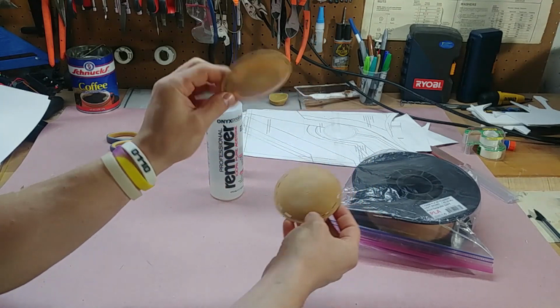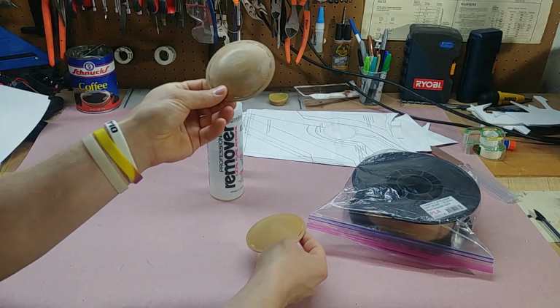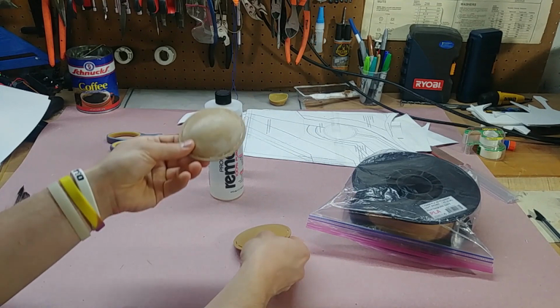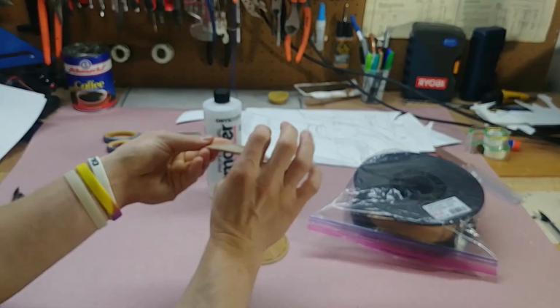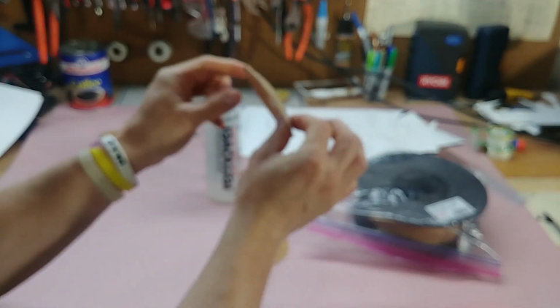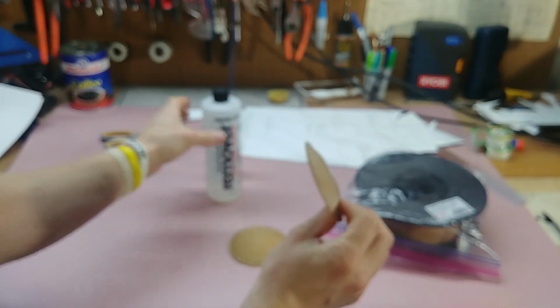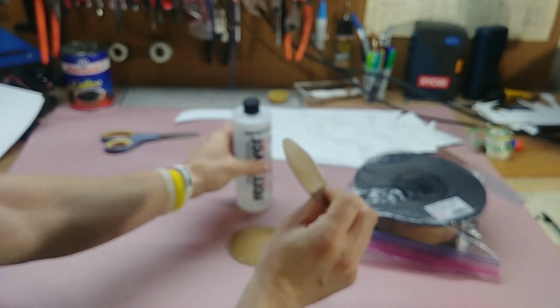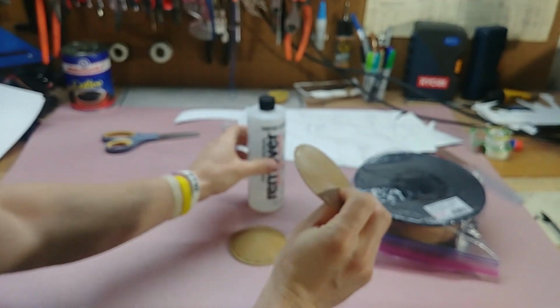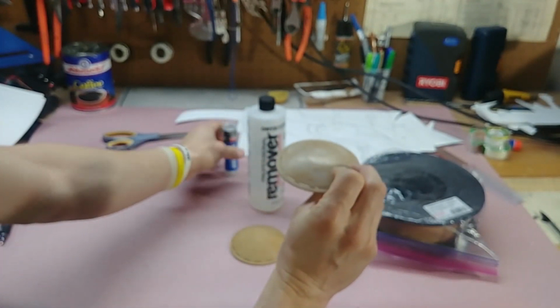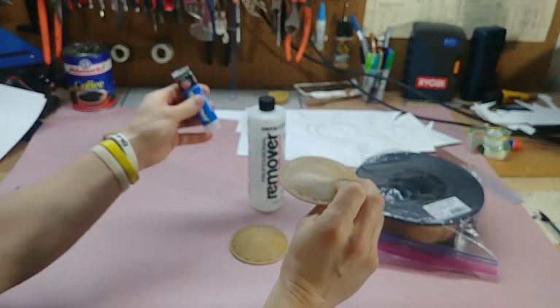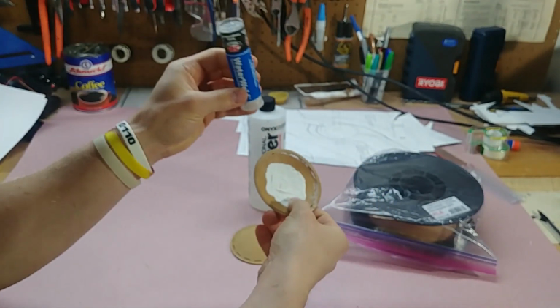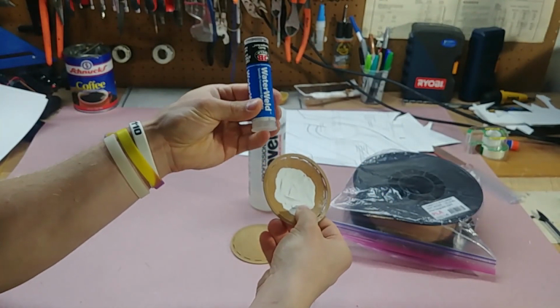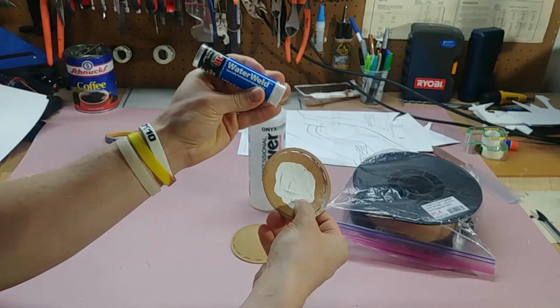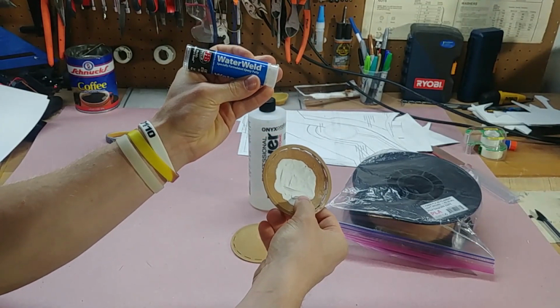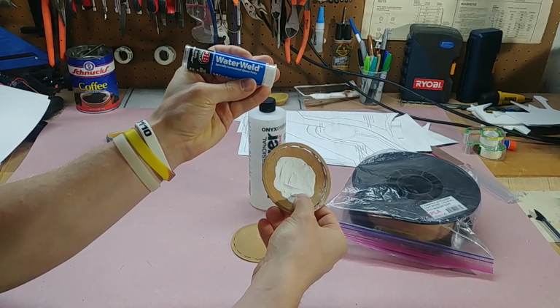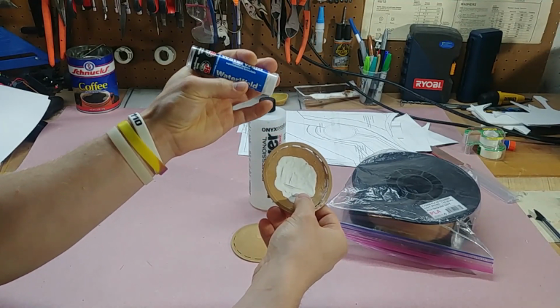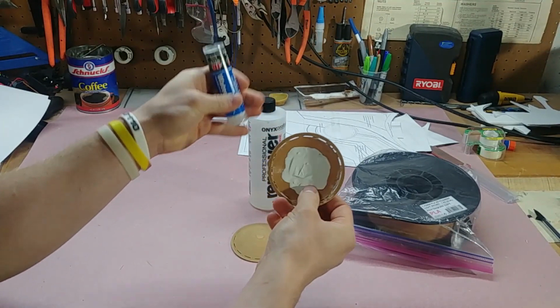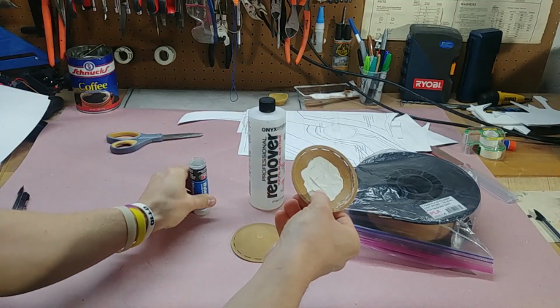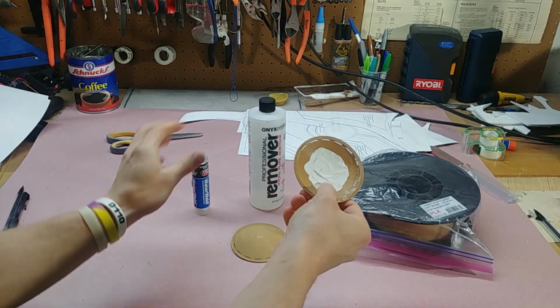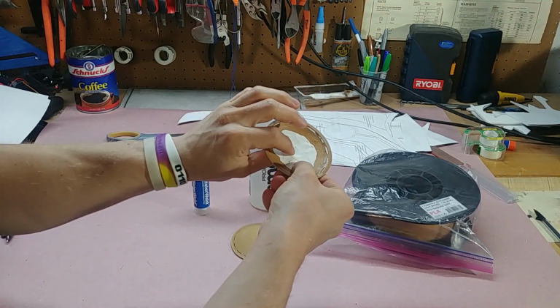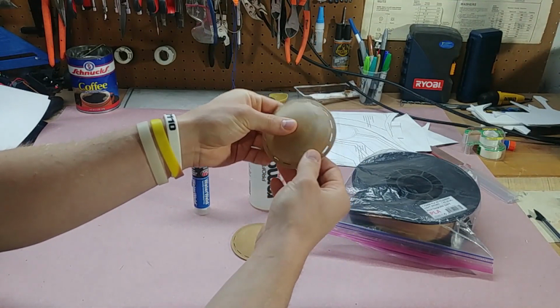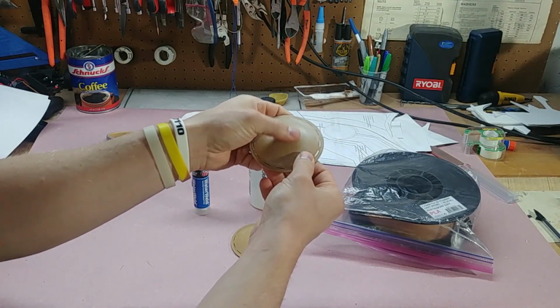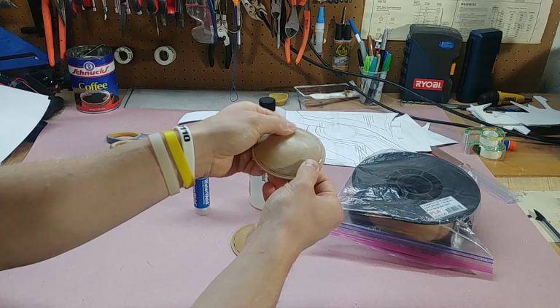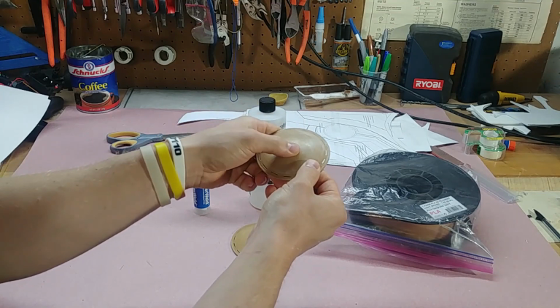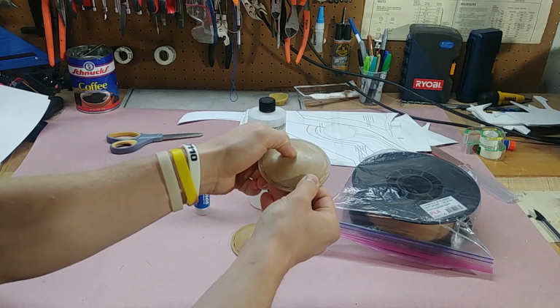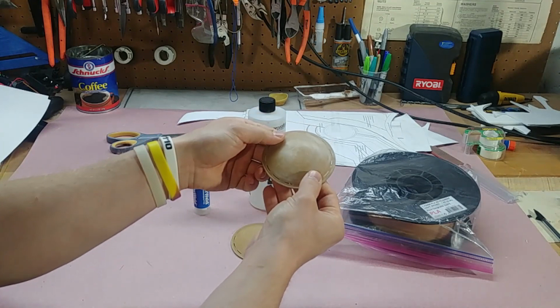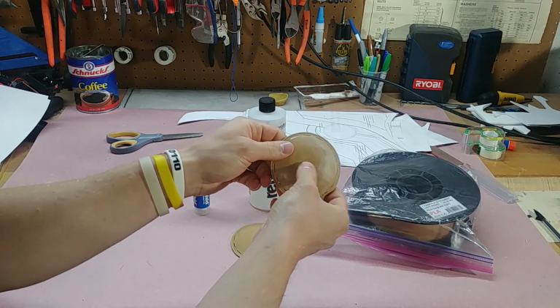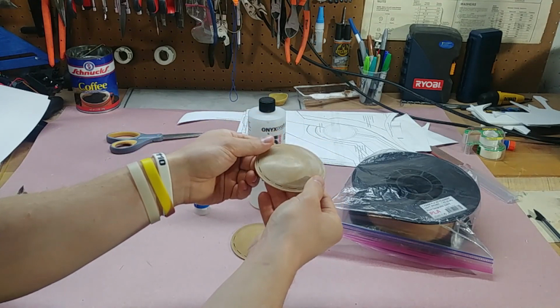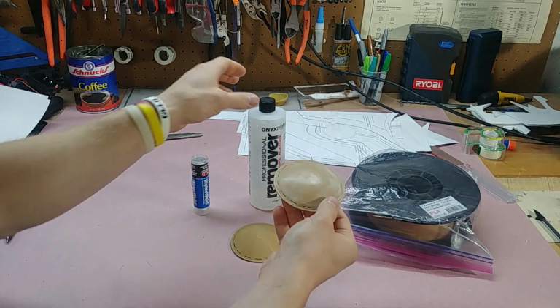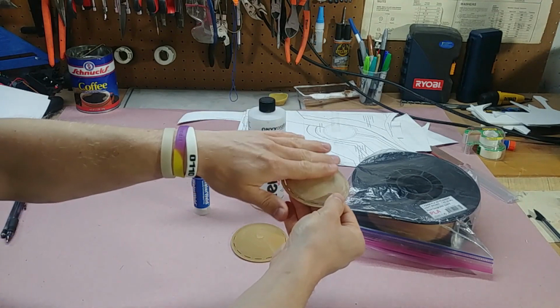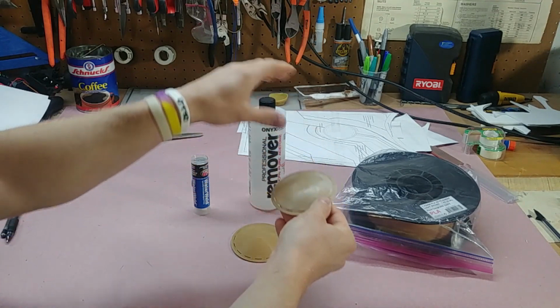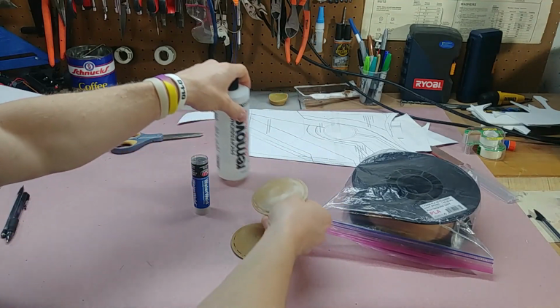I designed these myself and I designed them a little too thin for the printer to print, so I used some water weld from JB on the inside to make it a little stronger when I'm sanding, so I don't accidentally break it and it stays the right shape.